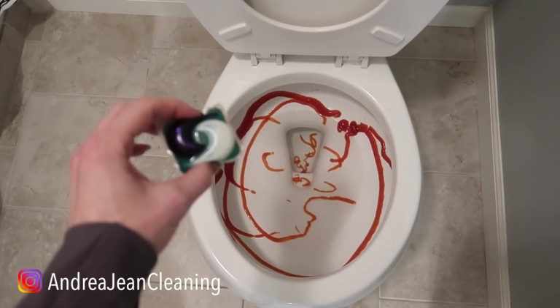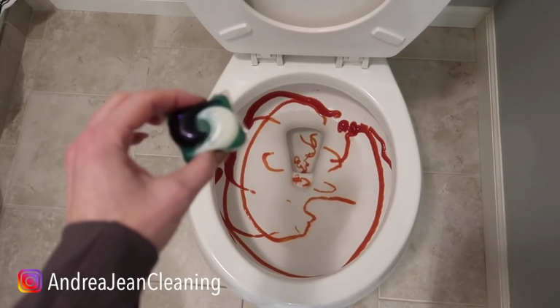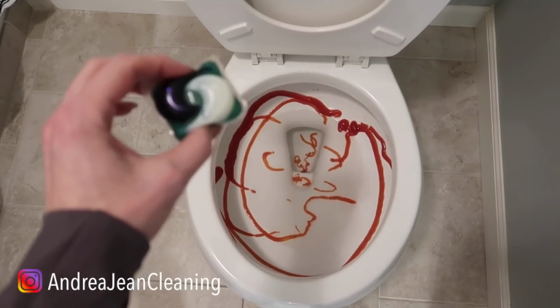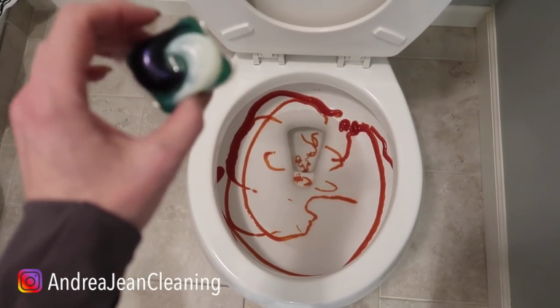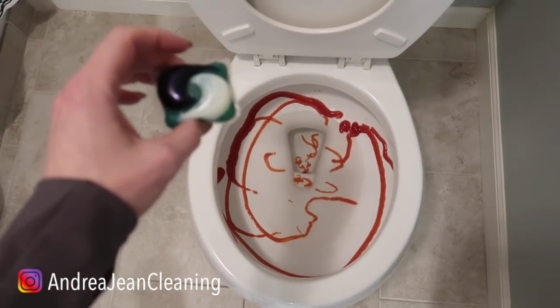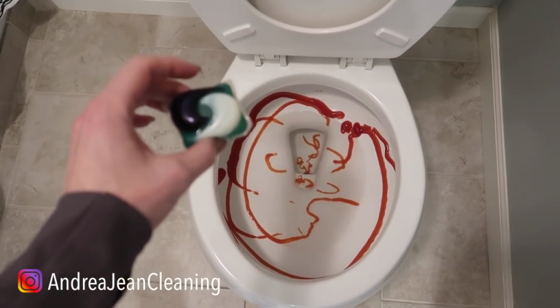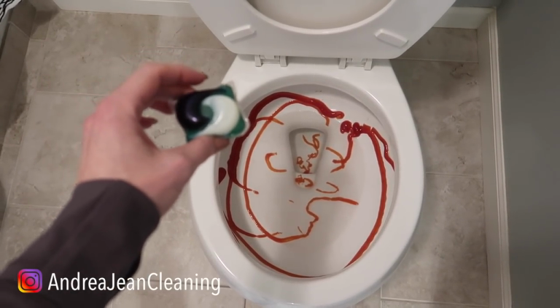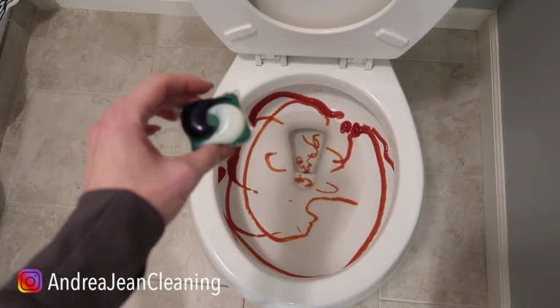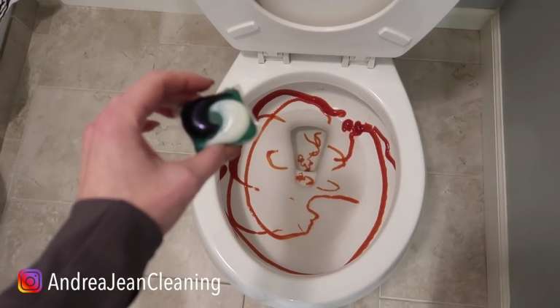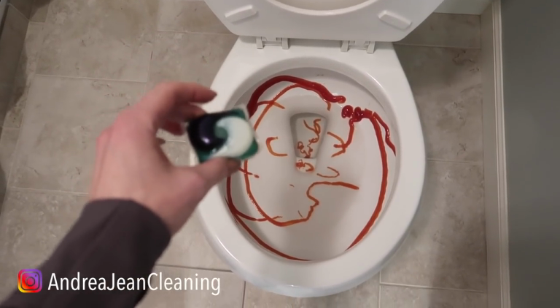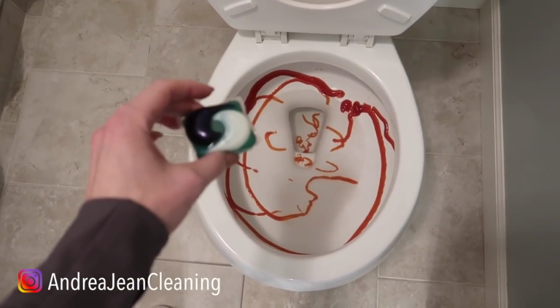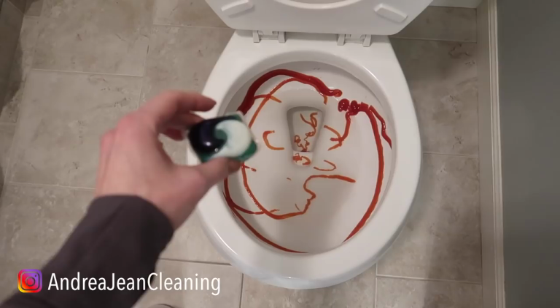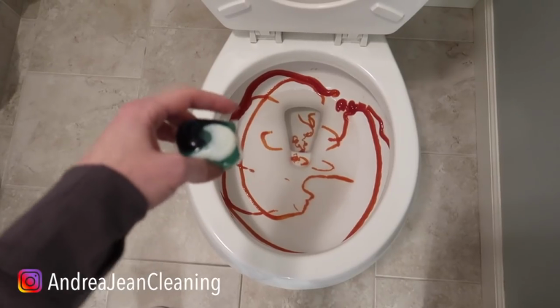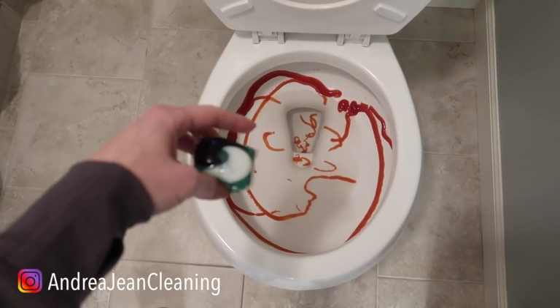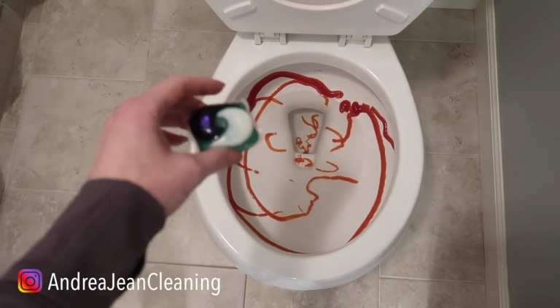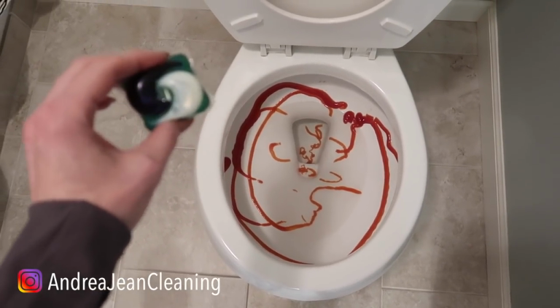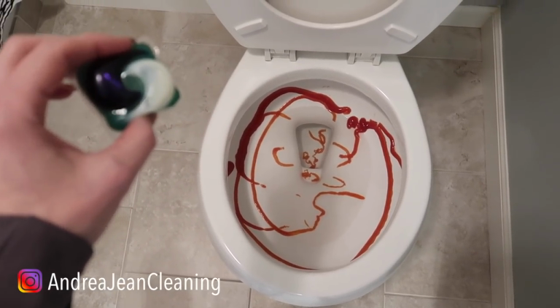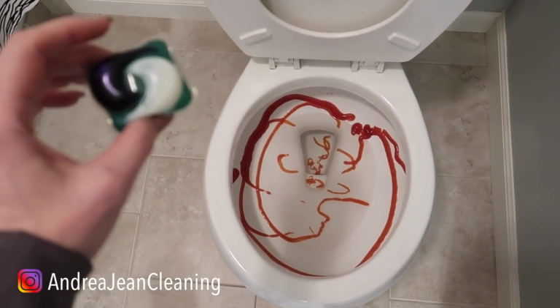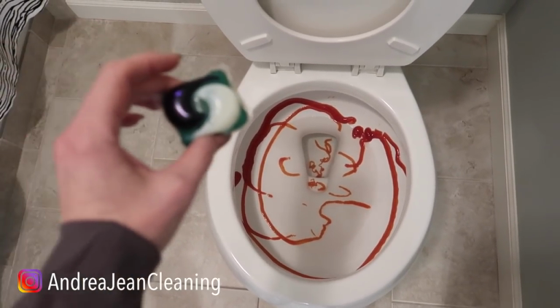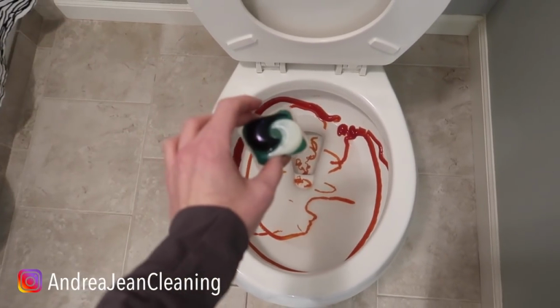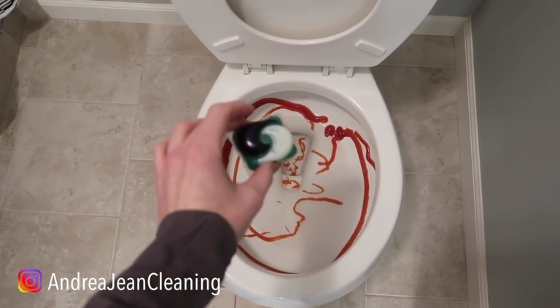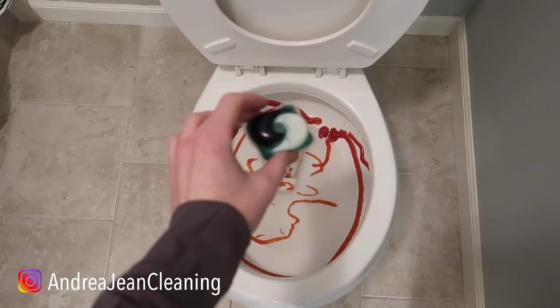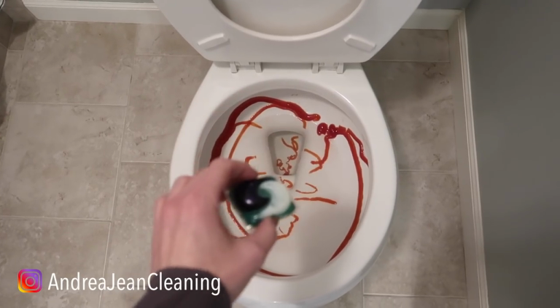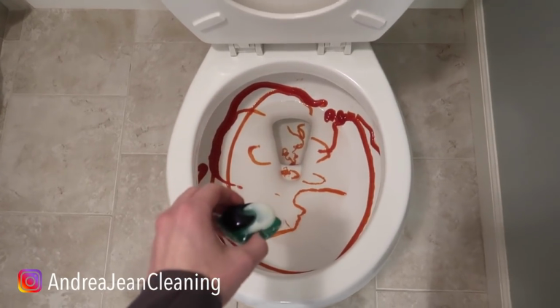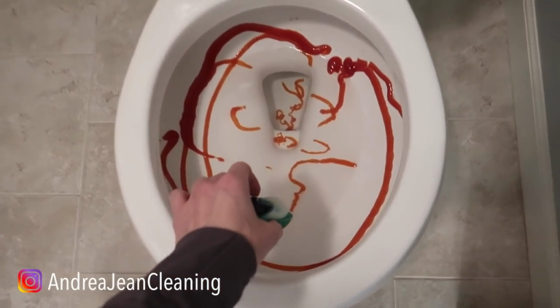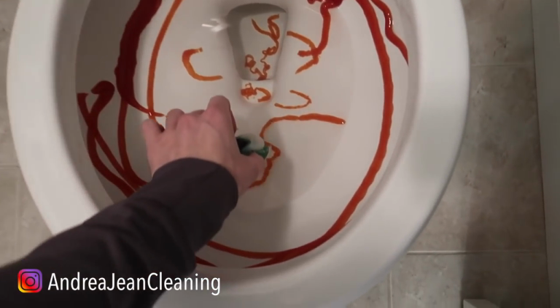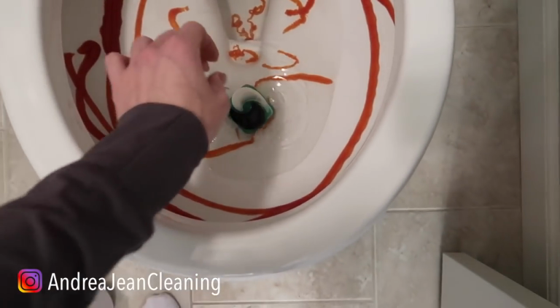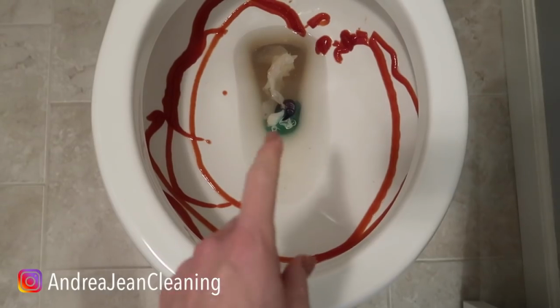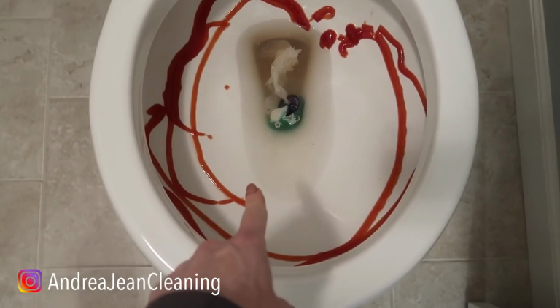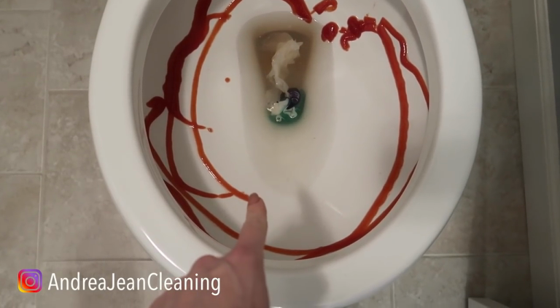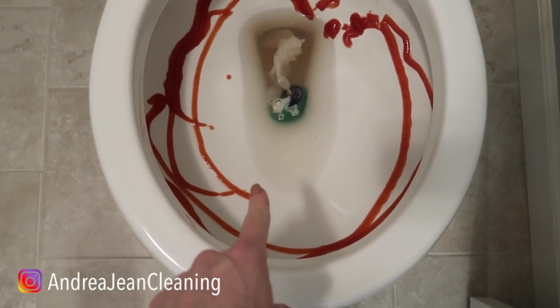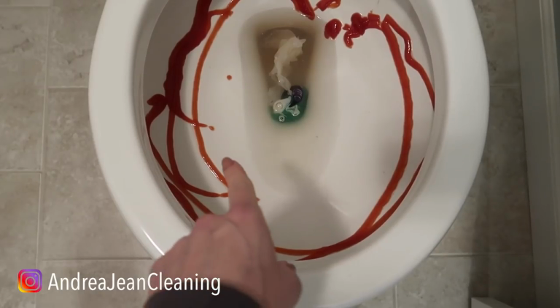By the way, I will never use these laundry packs — pods, whatever you want to call them — in my actual laundry. I will link that video in the description box below. But I like using them in my toilet. Let me show you why. Drop your laundry tab in there.